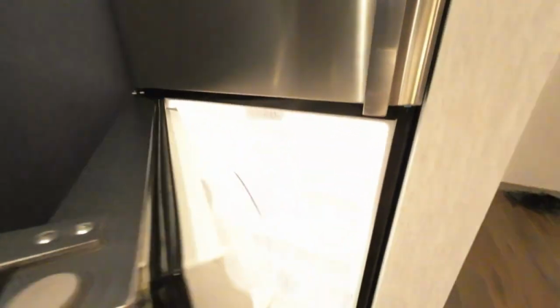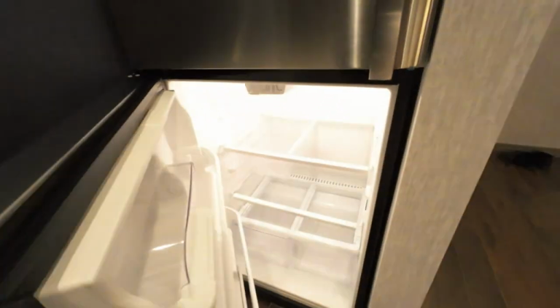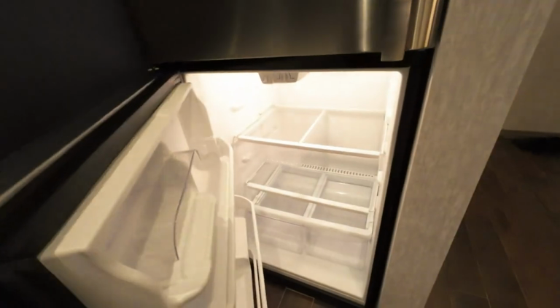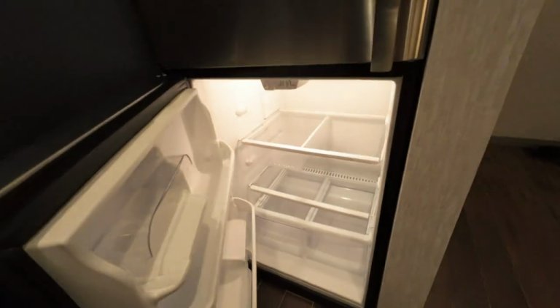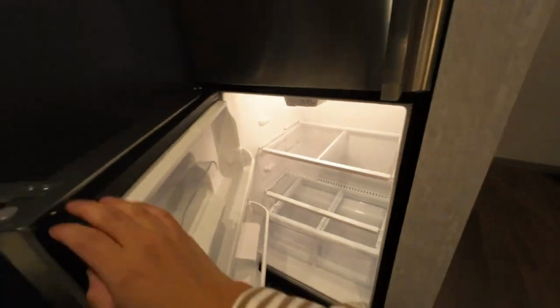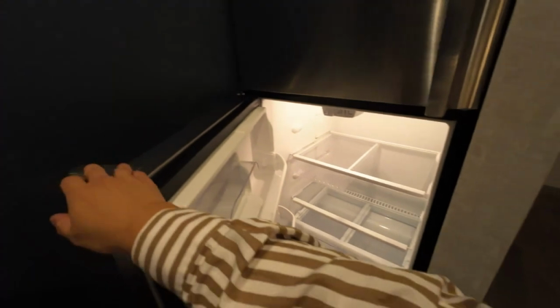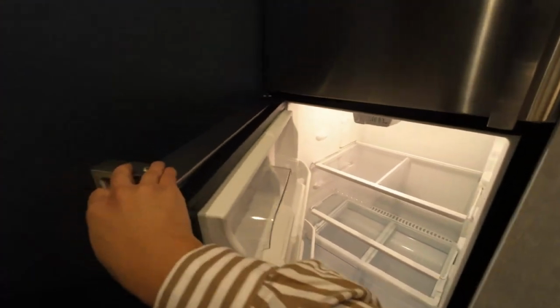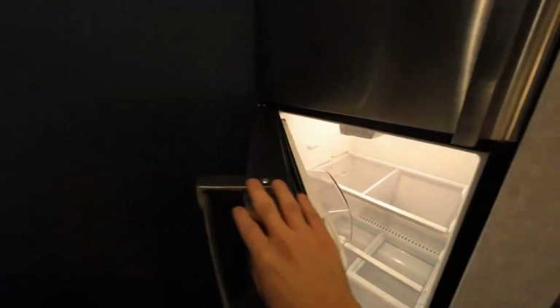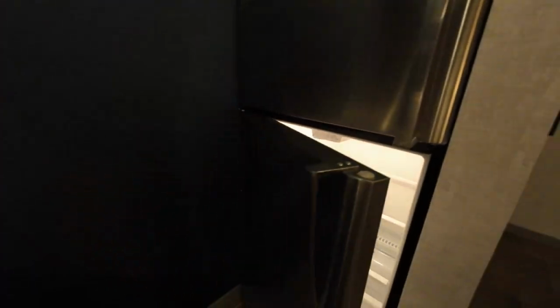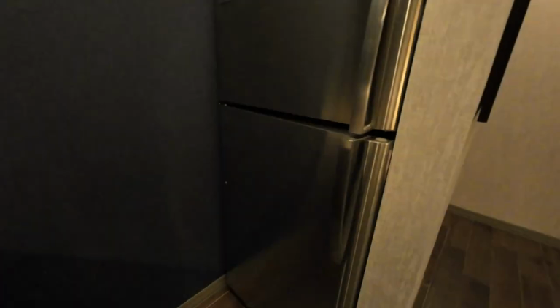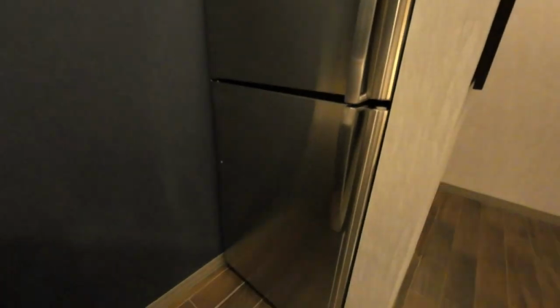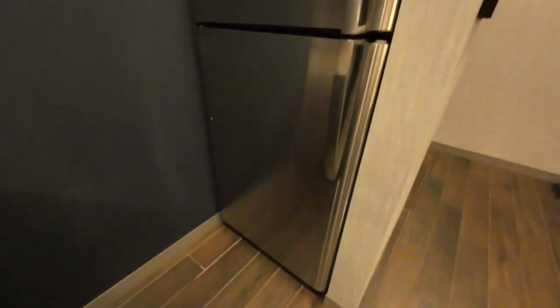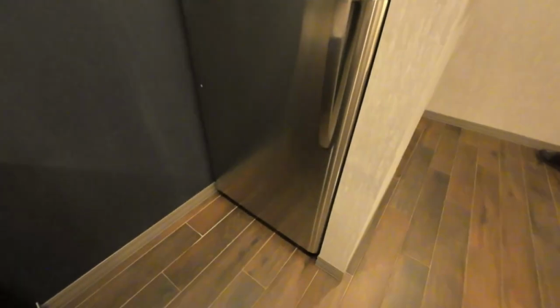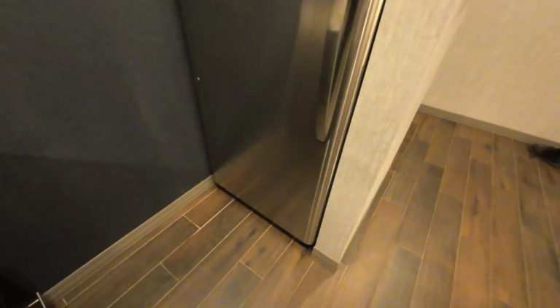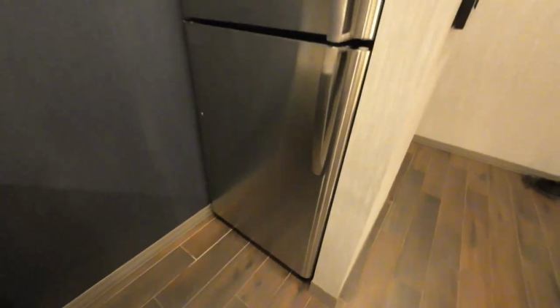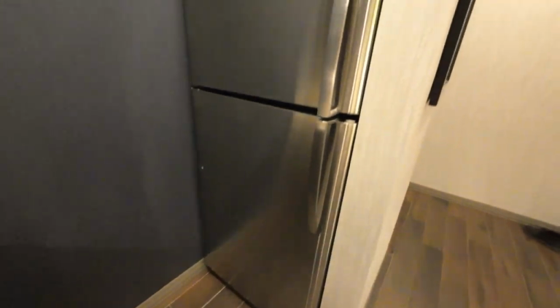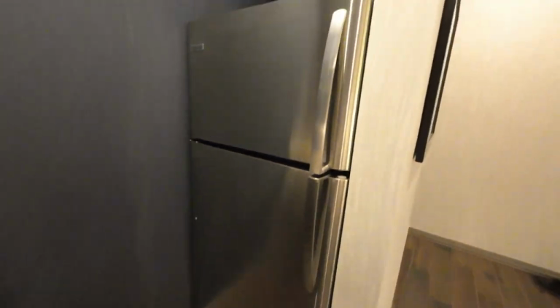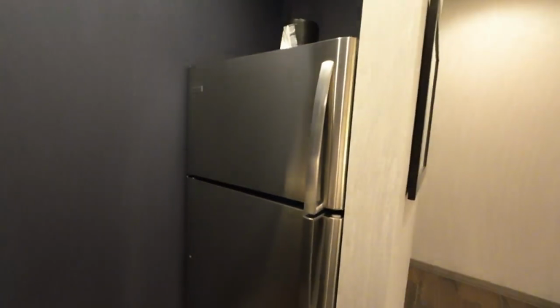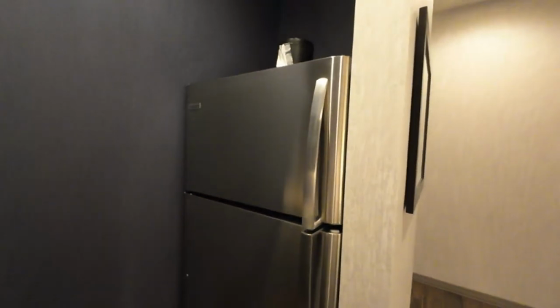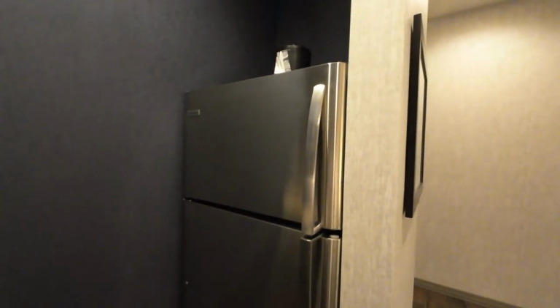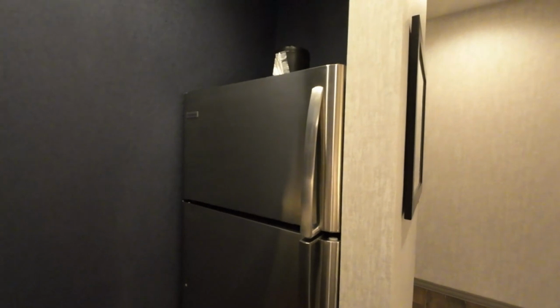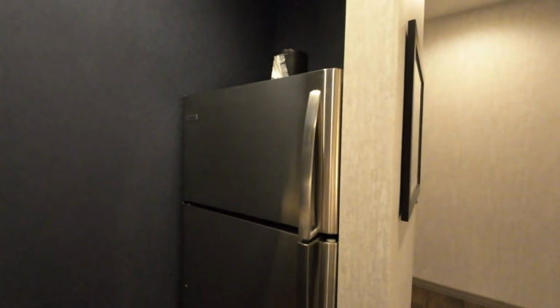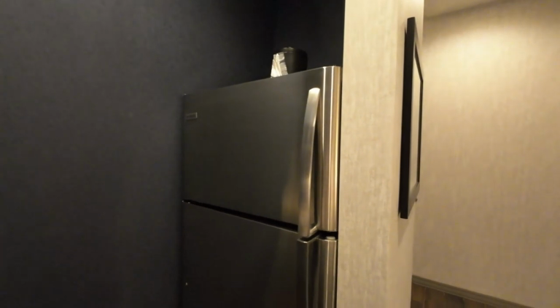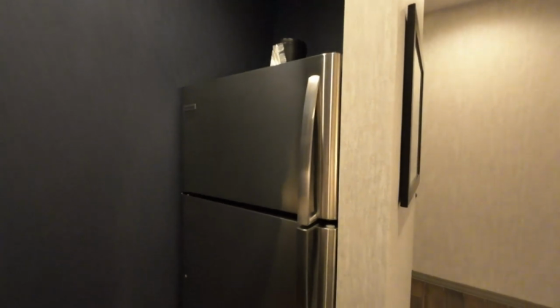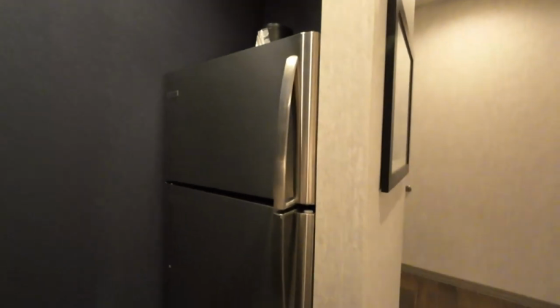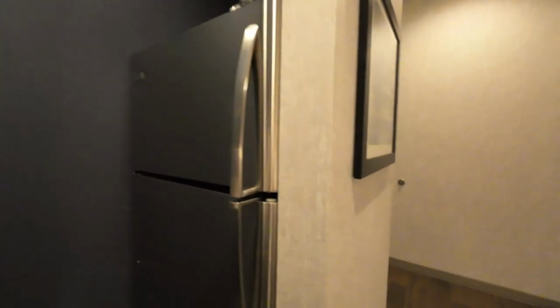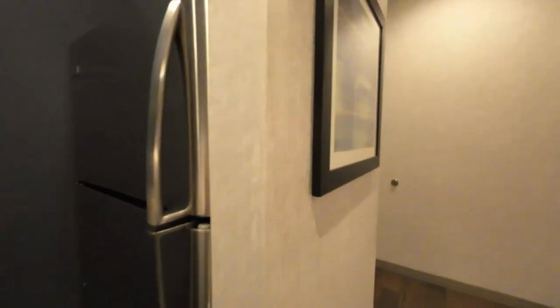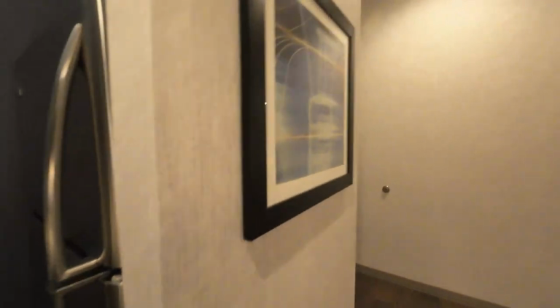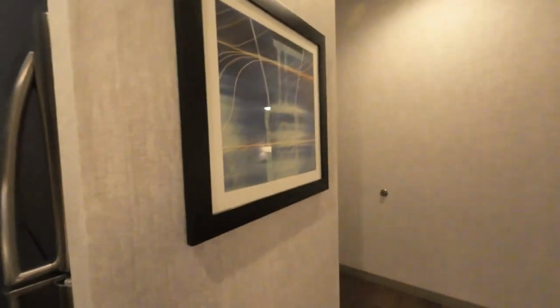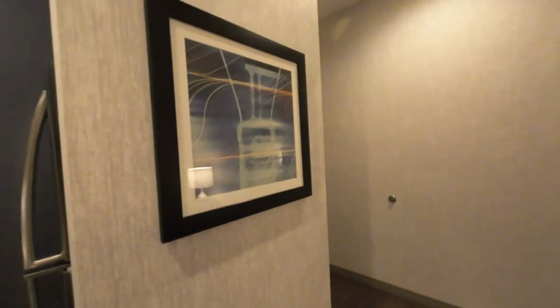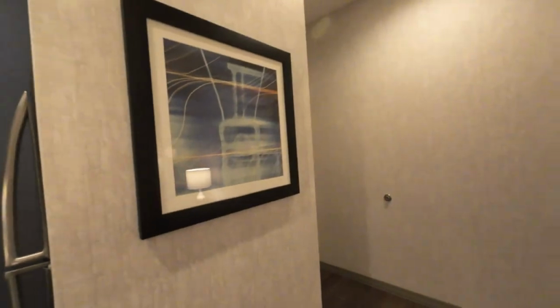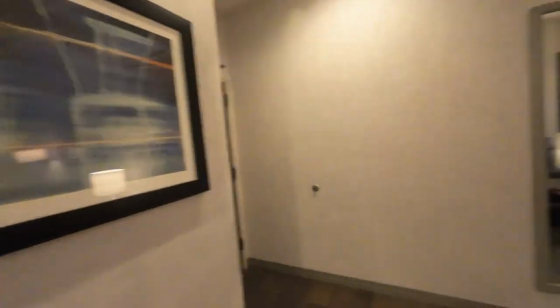And then a full fridge — check this fridge out. This is bigger than some refrigerators in some apartments. Got some cool artwork here.